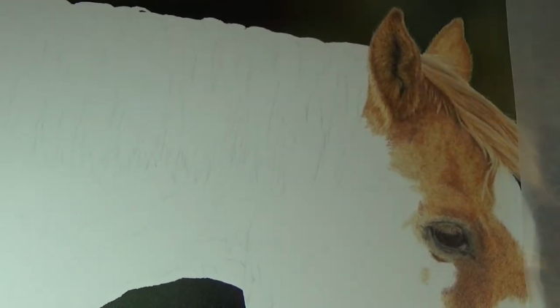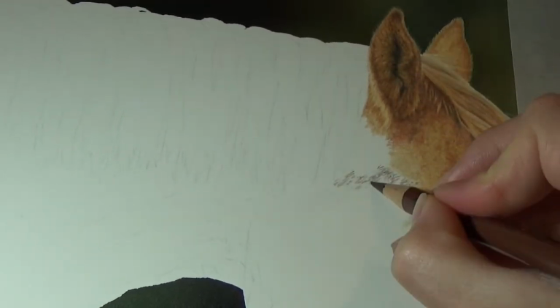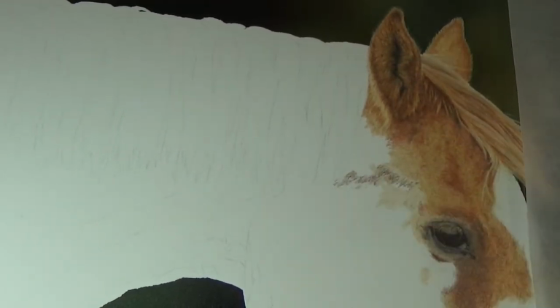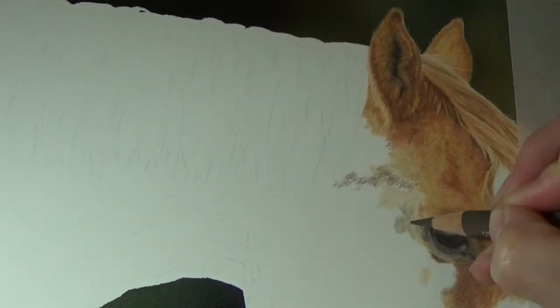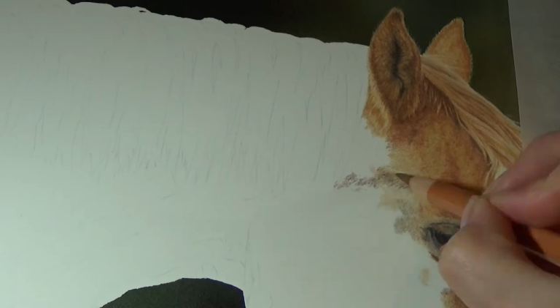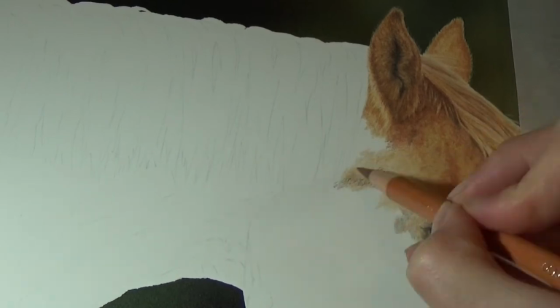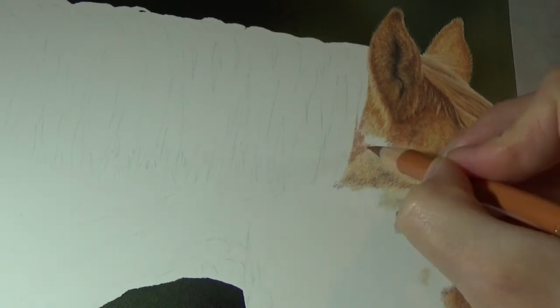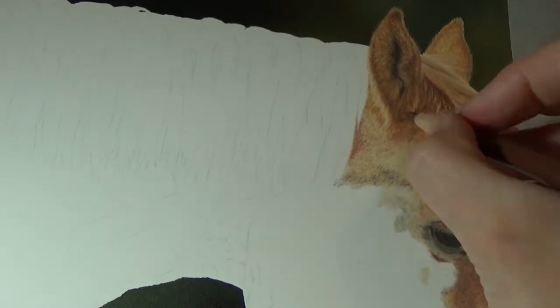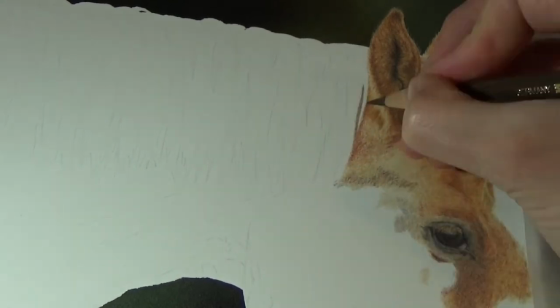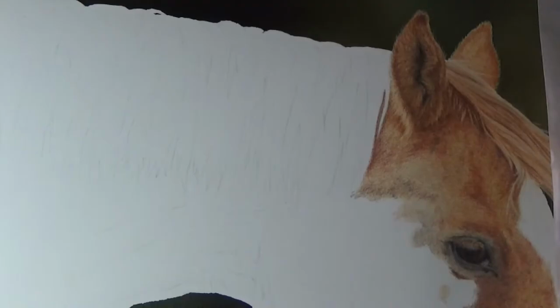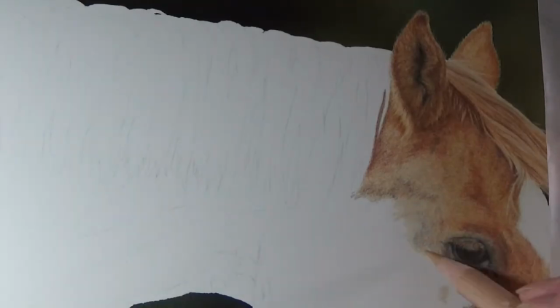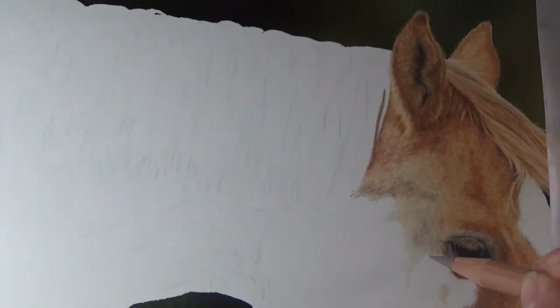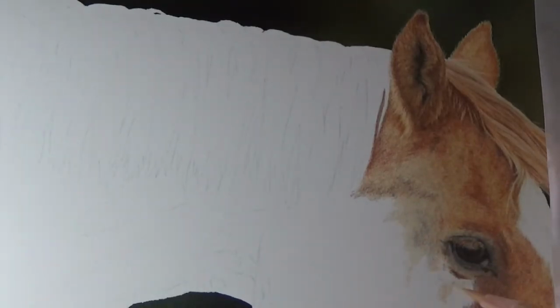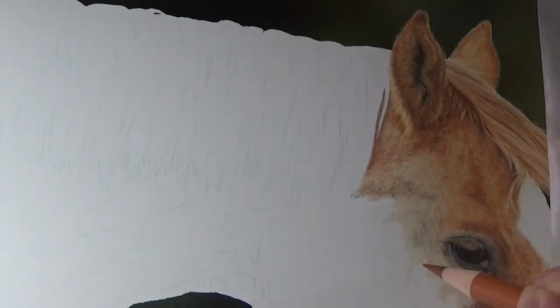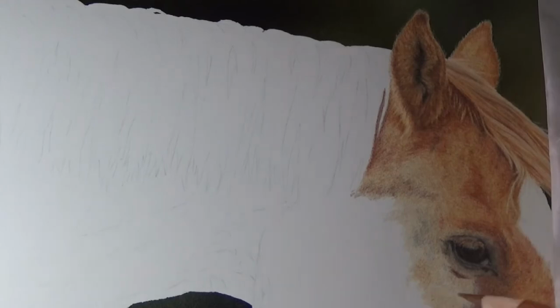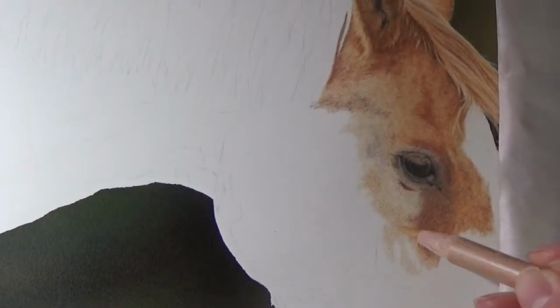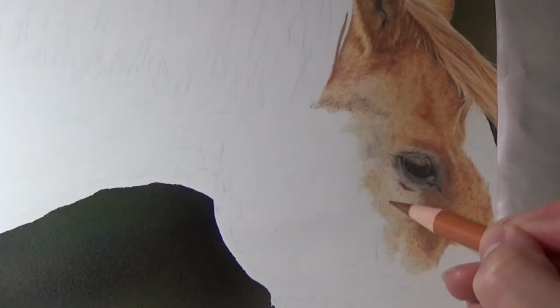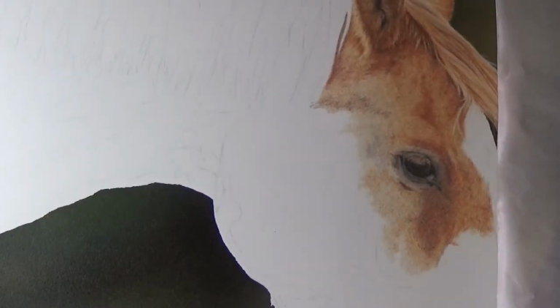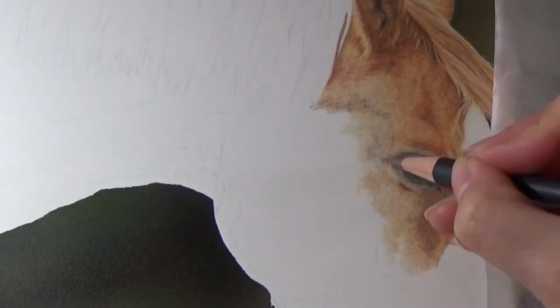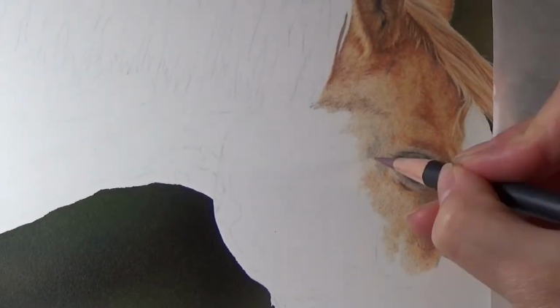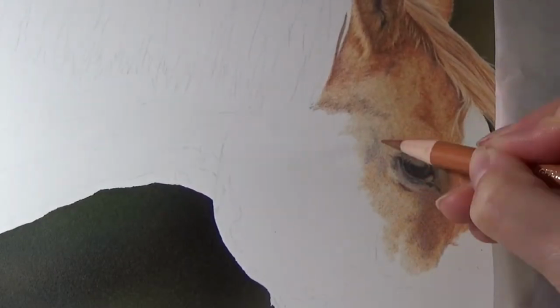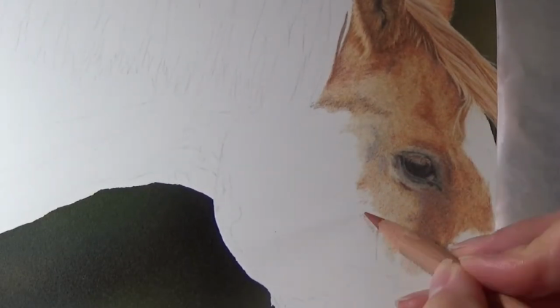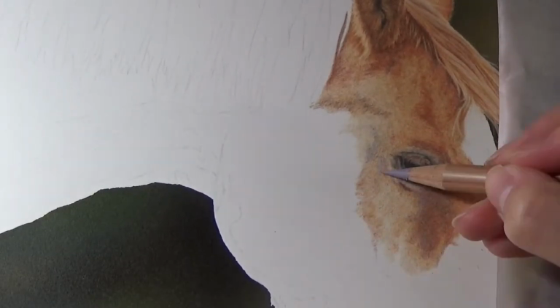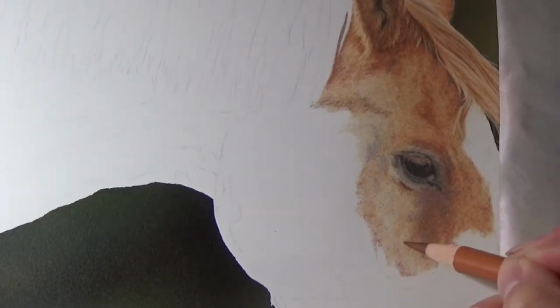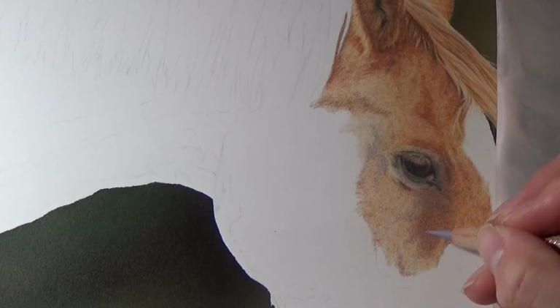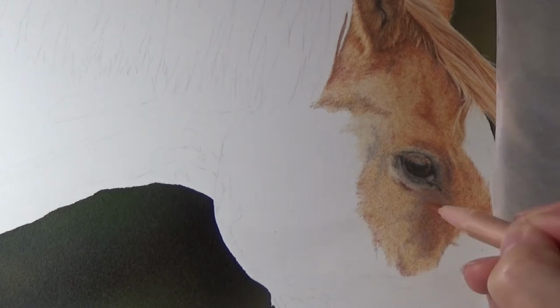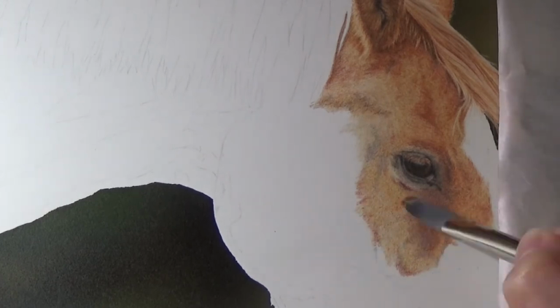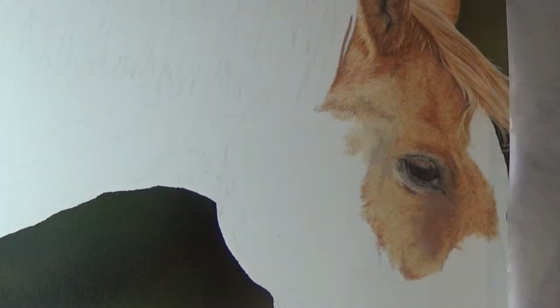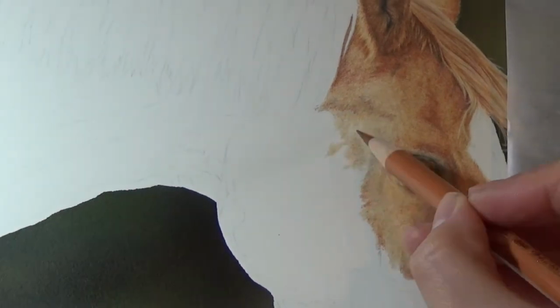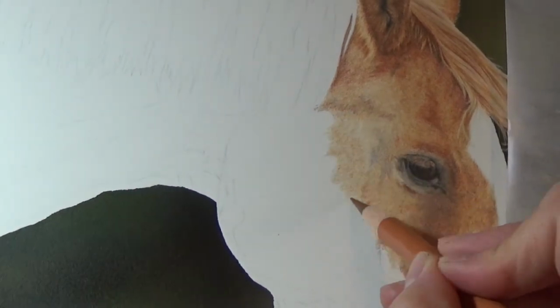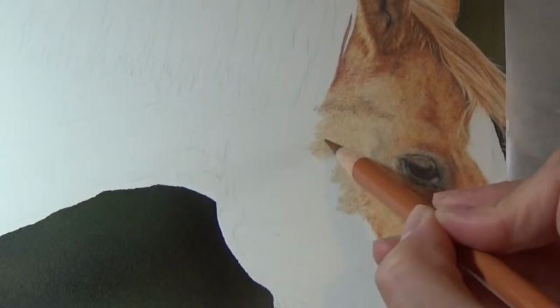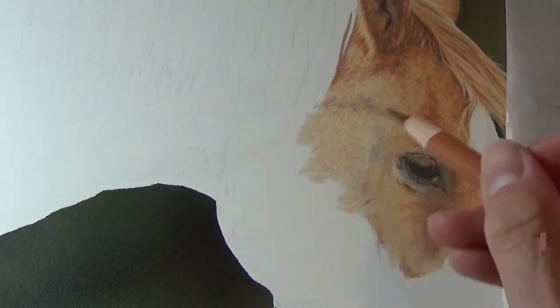If you go over it too quickly, then it does have a tendency to flake off, and I actually had a problem with this when fixing a mistake on the forelock. It's dry to the touch after about 15 minutes, but in my experience, waiting at least a couple of hours before trying to go over it with a coloured pencil makes a big difference.